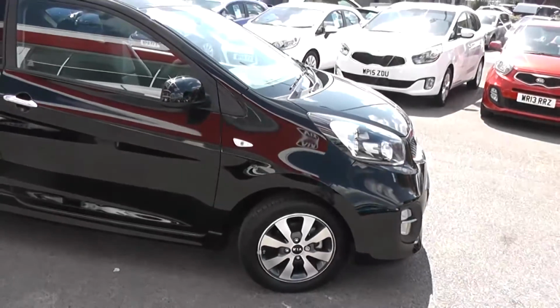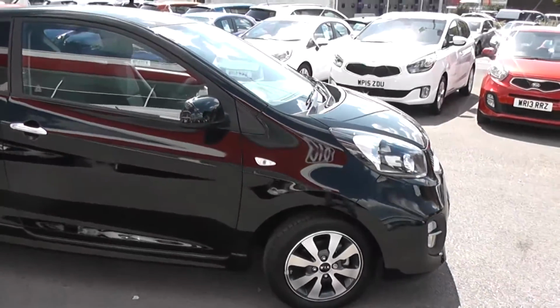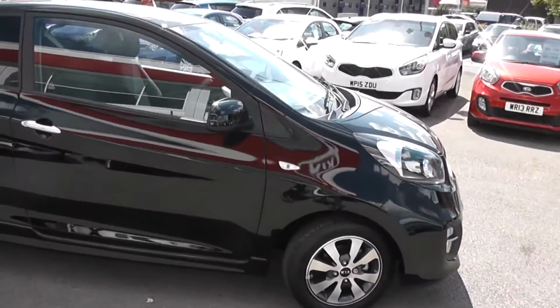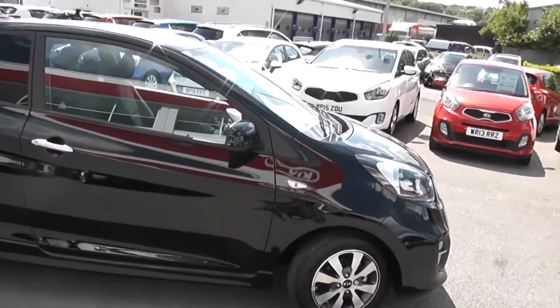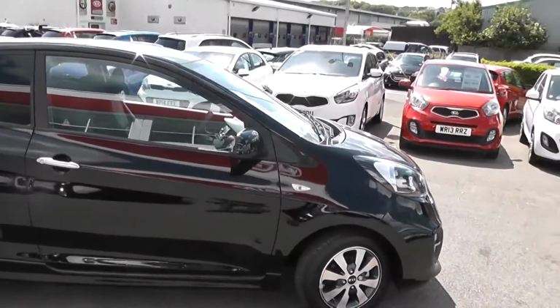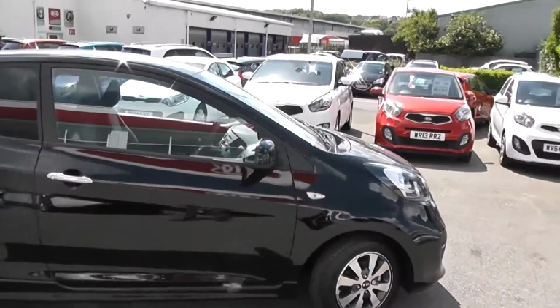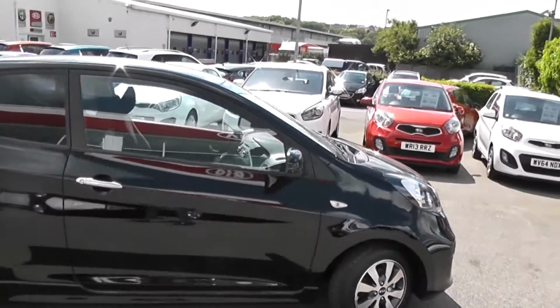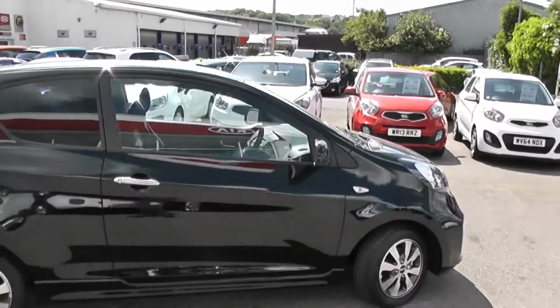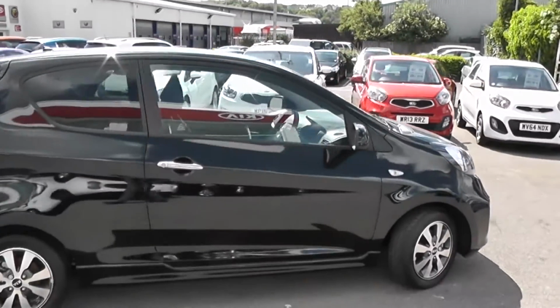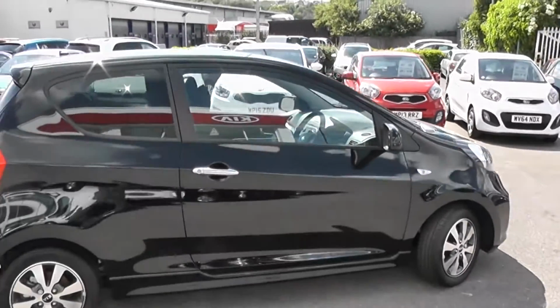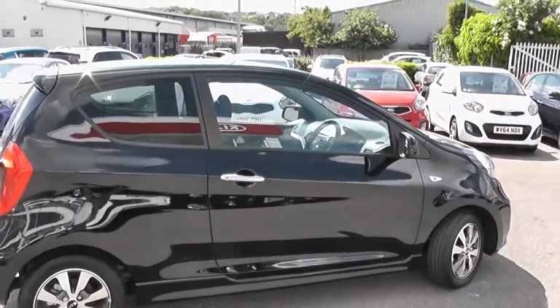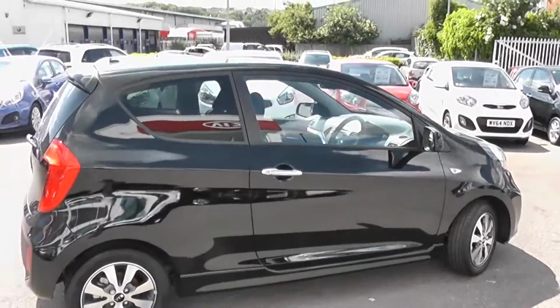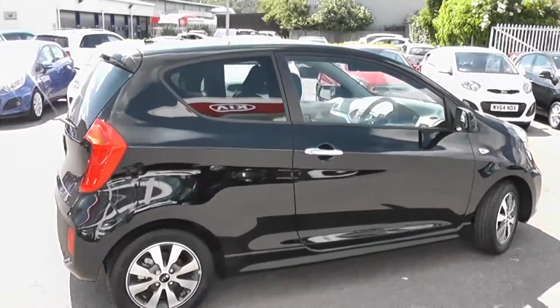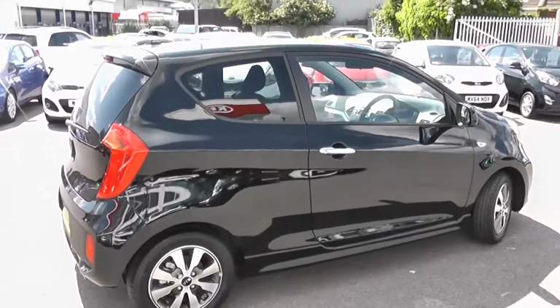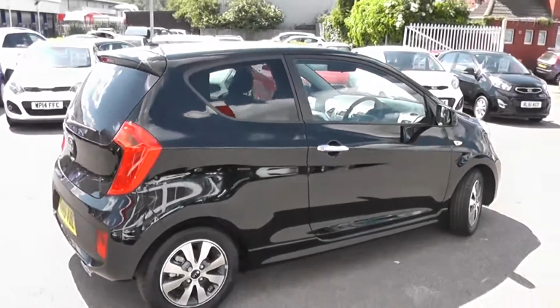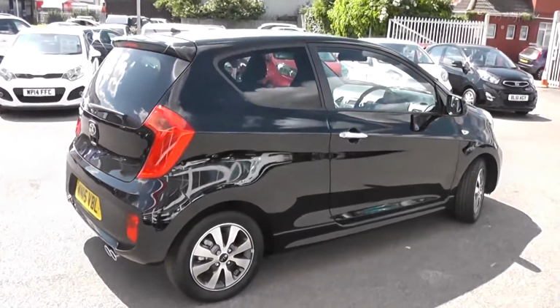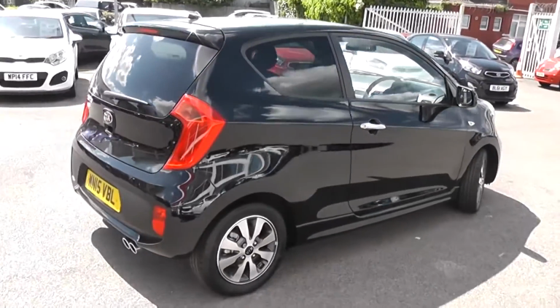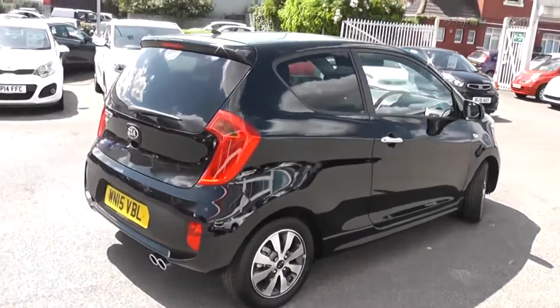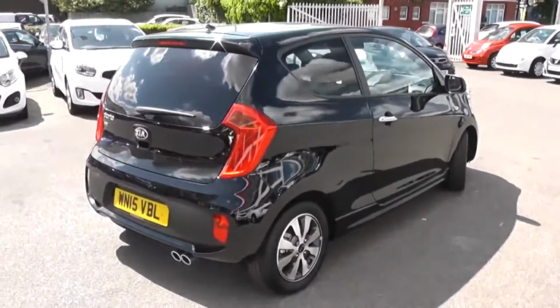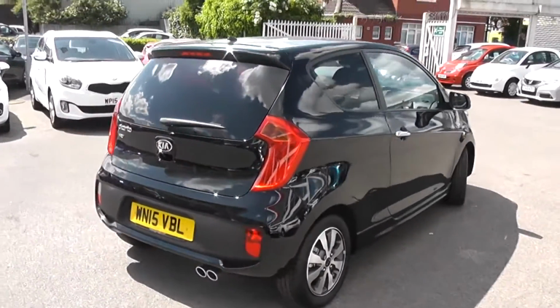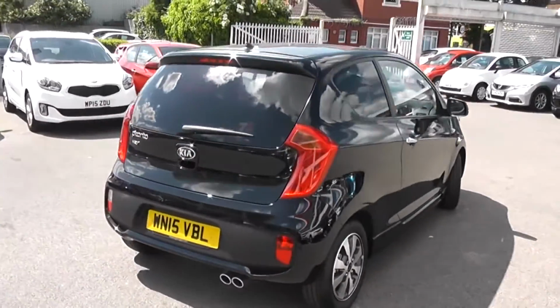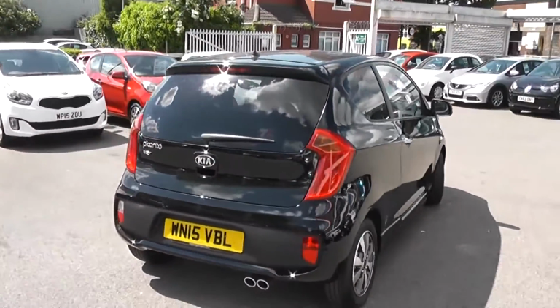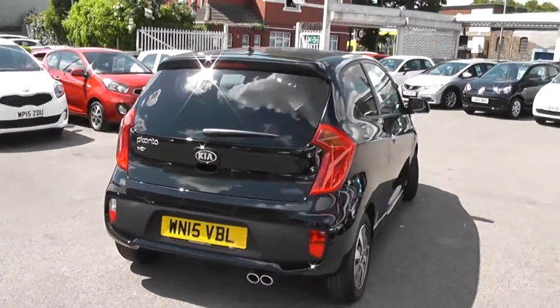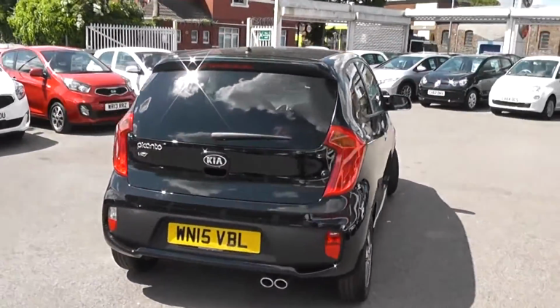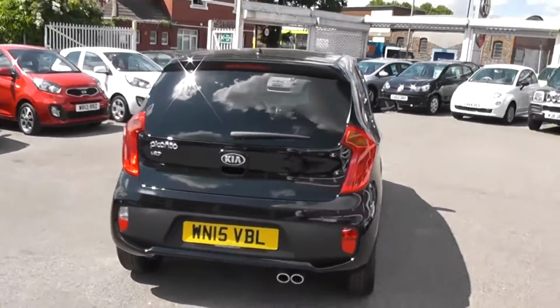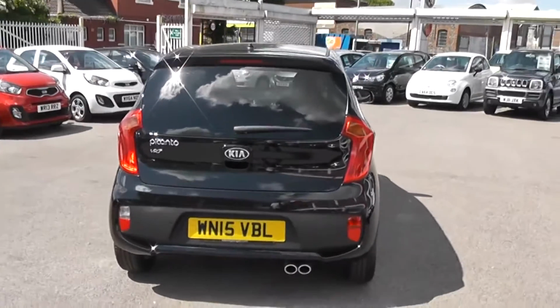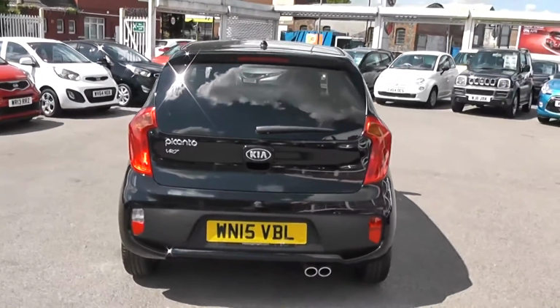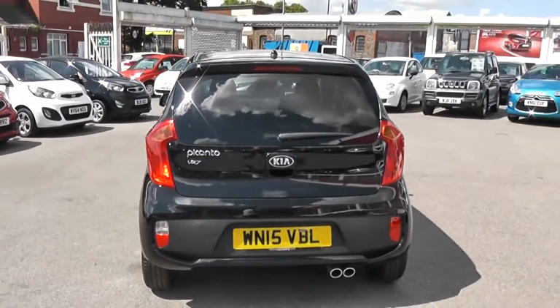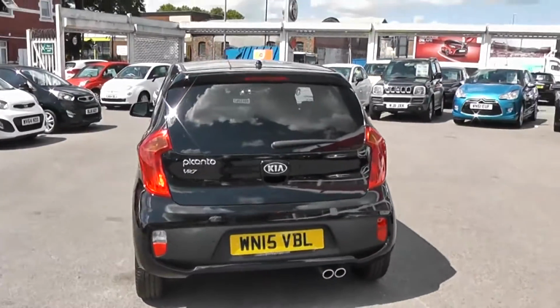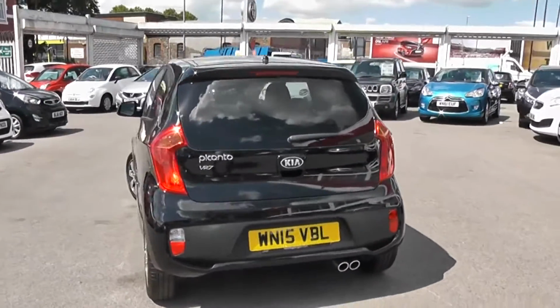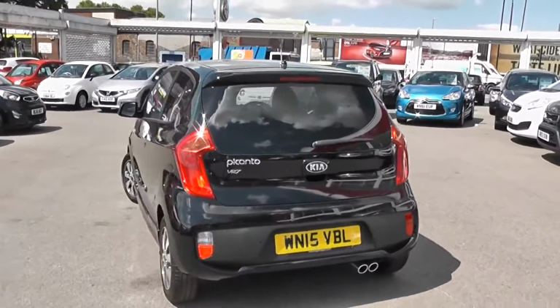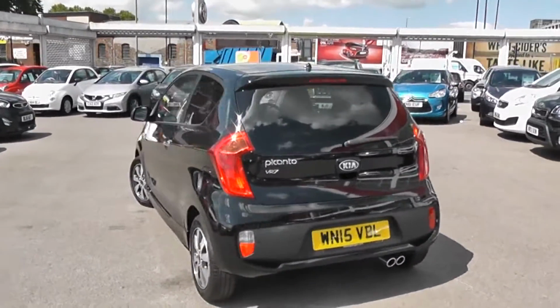There are side indicator lights, body colour wing mirrors, chrome door handles, and tinted rear windows. It is a 3 door with remote central locking. Round to the rear, we have a high-rise third rear brake light with heated rear window and rear windscreen wiper.